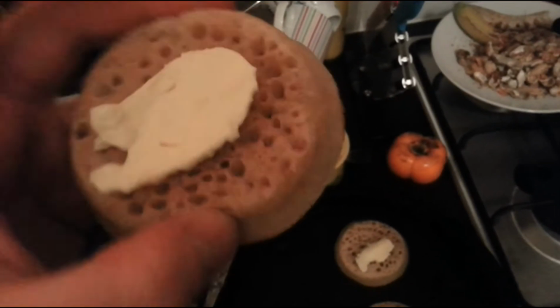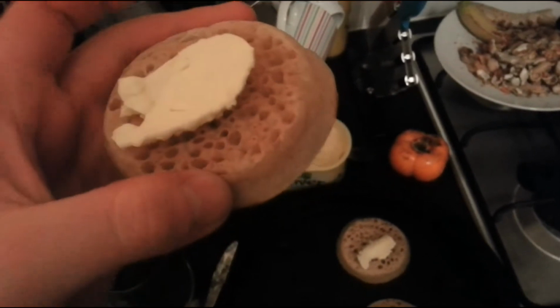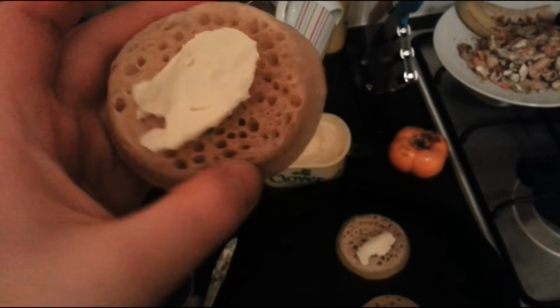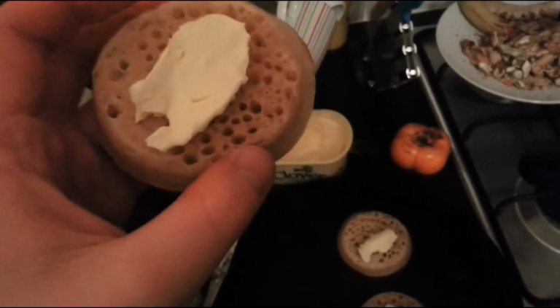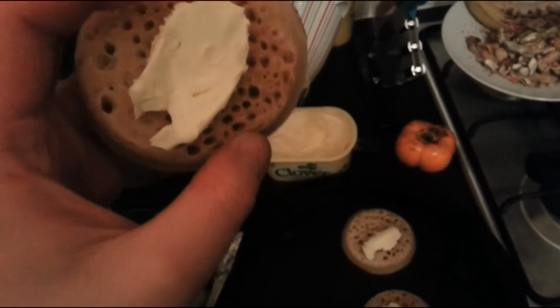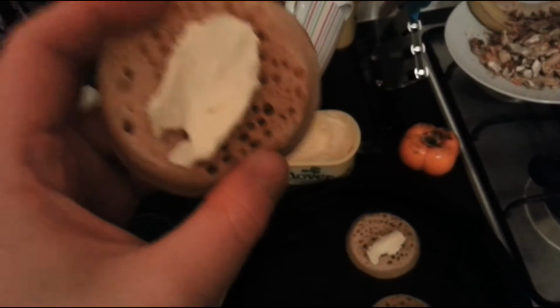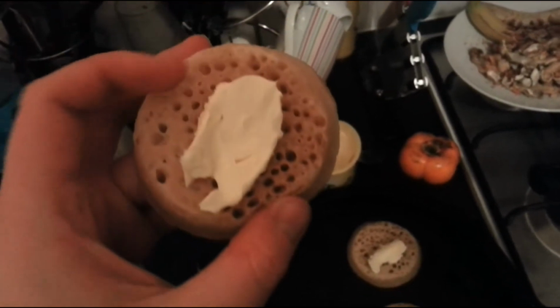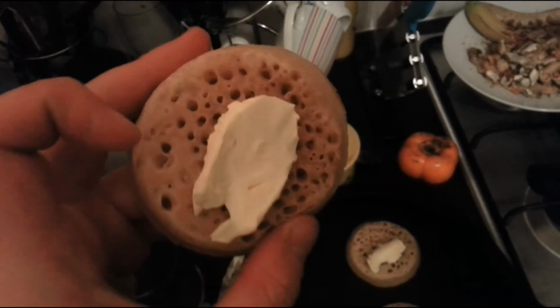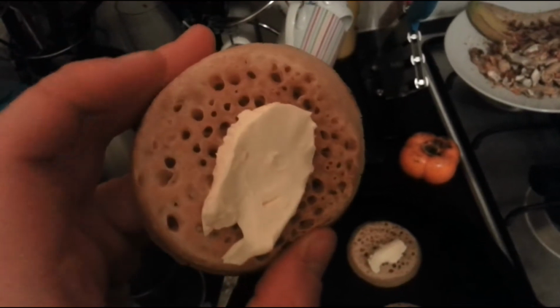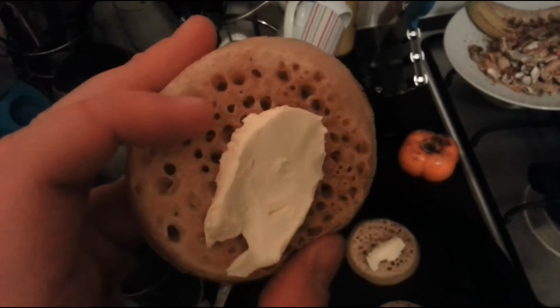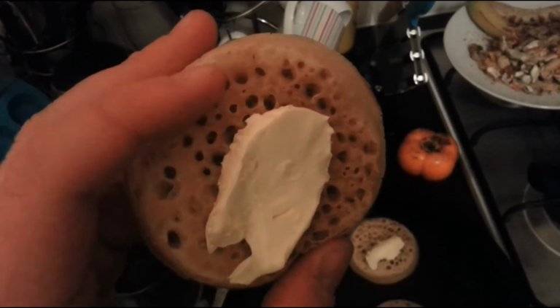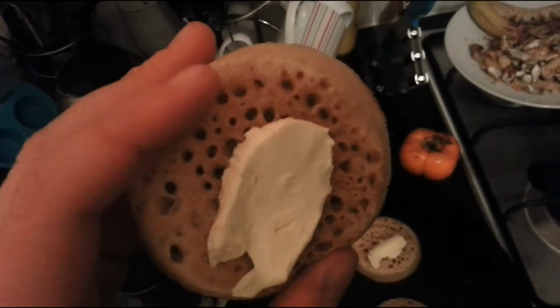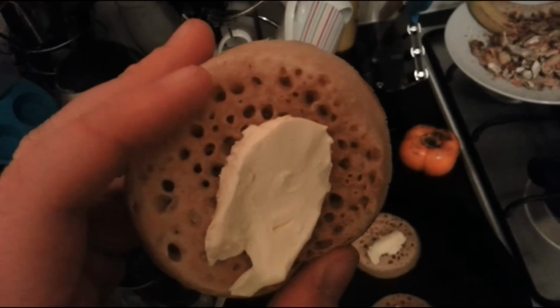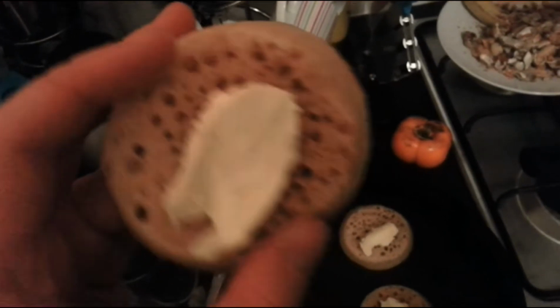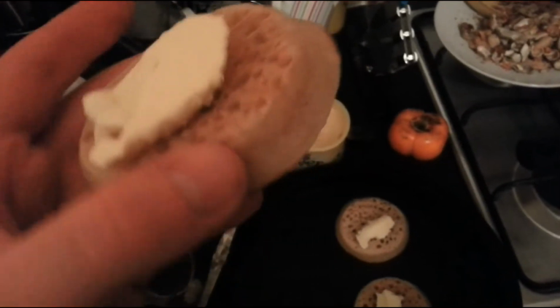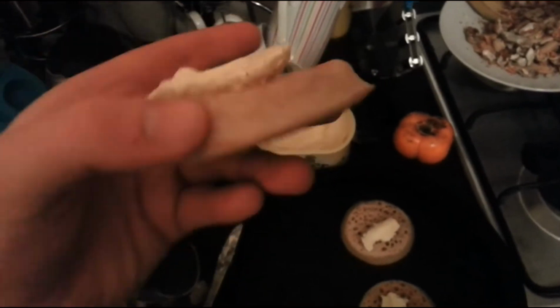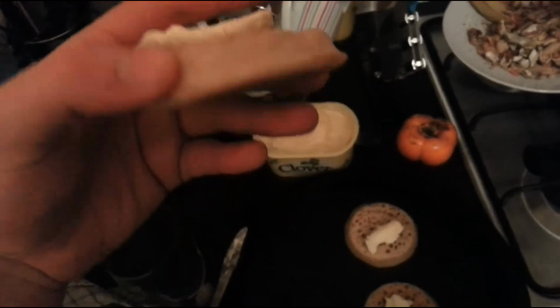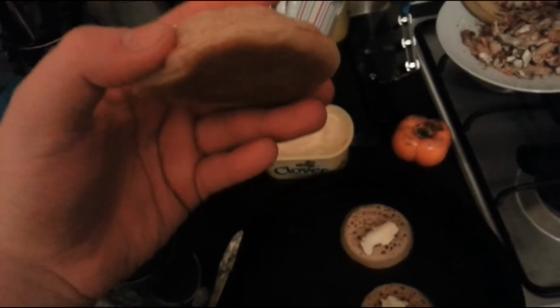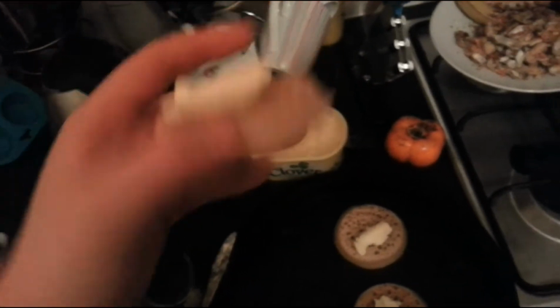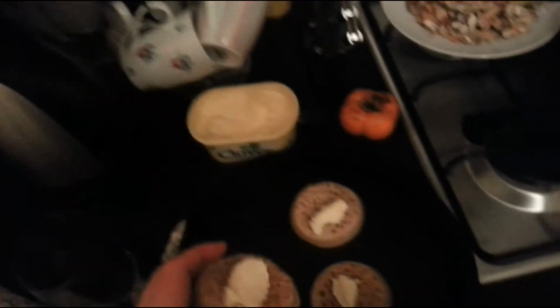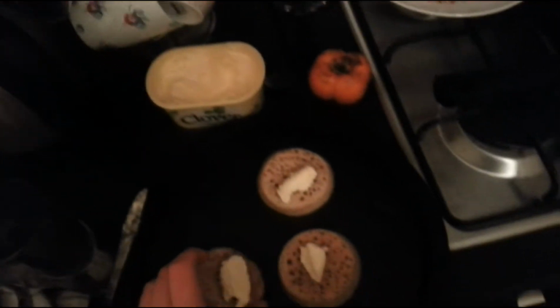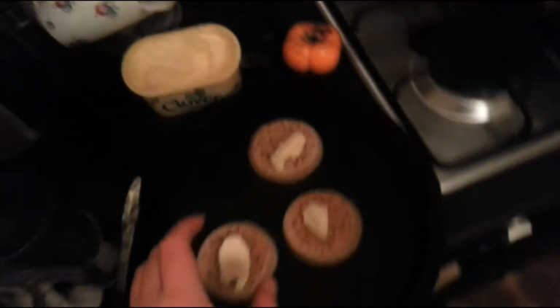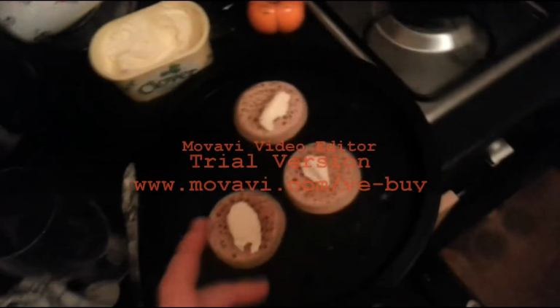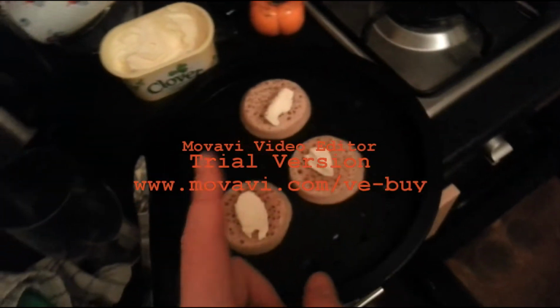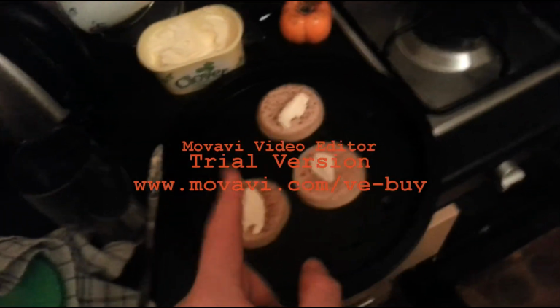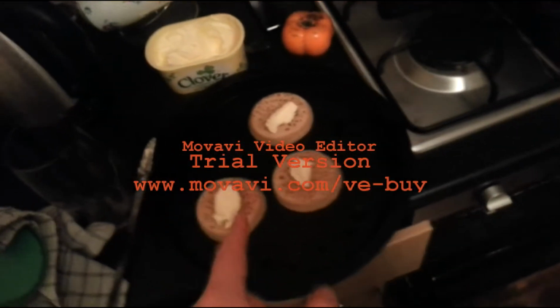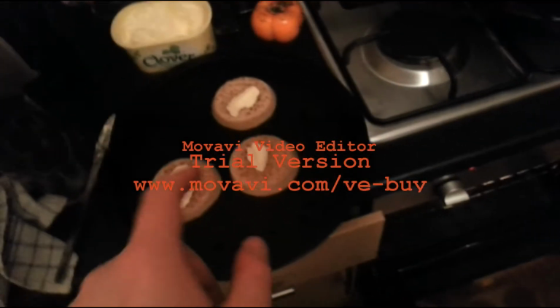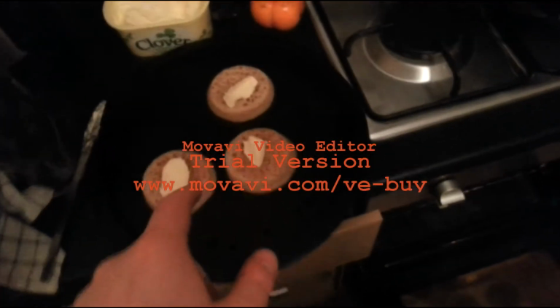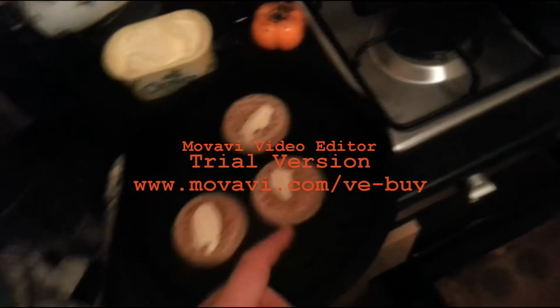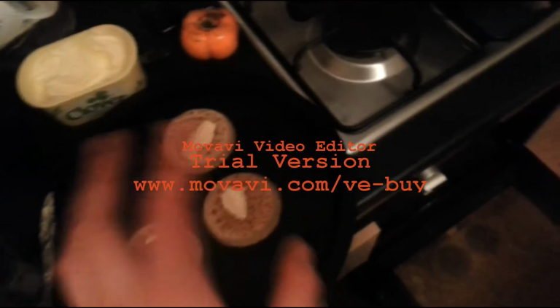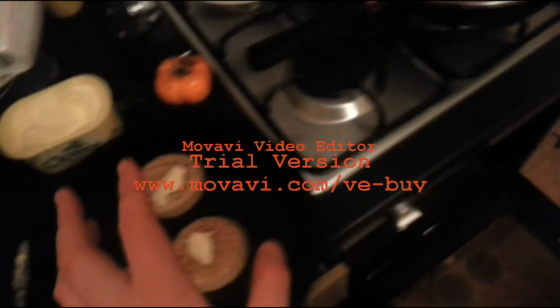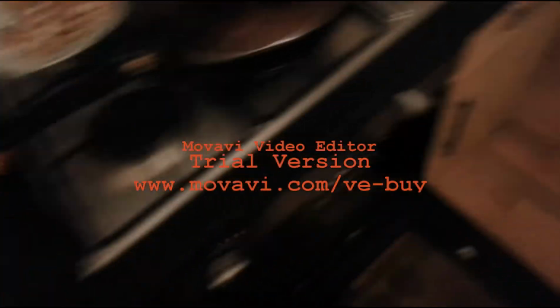I've seen the American versions. The American ones don't have the holes to the edges, they're flatter, and they don't look as good. Apparently, British people have tried the American ones and they taste like shit.